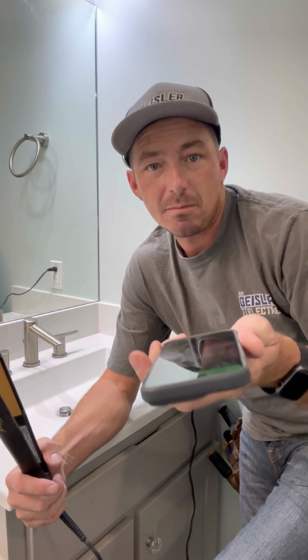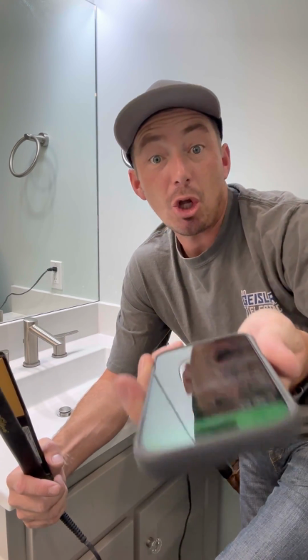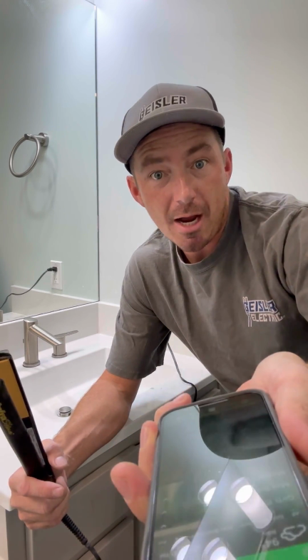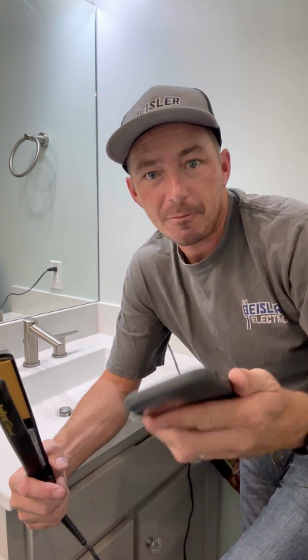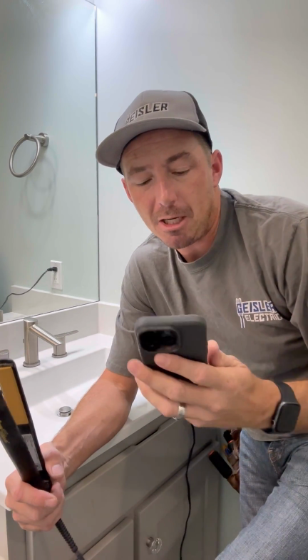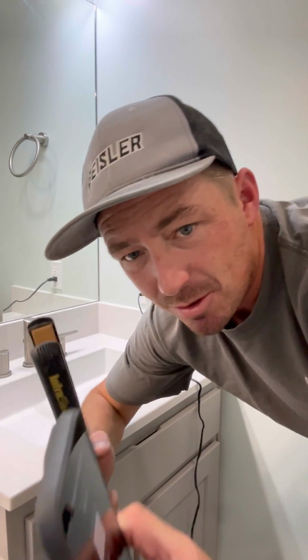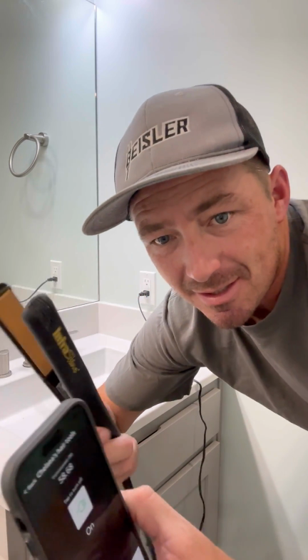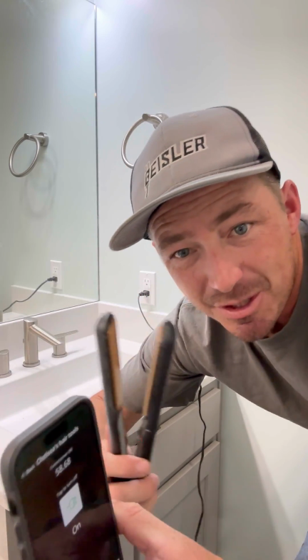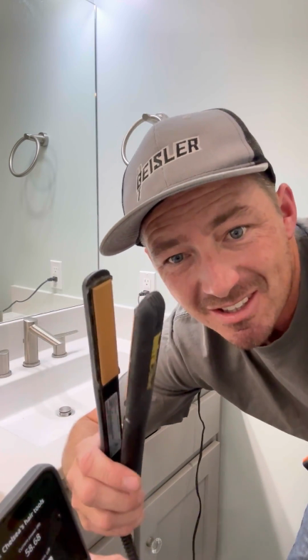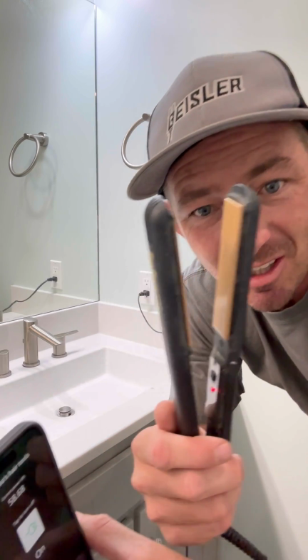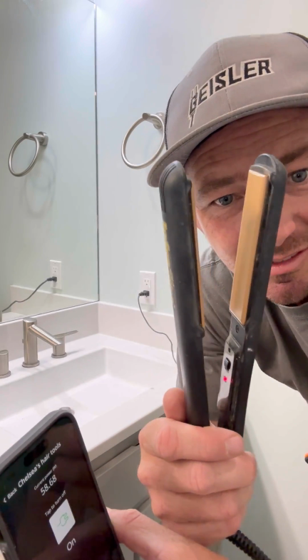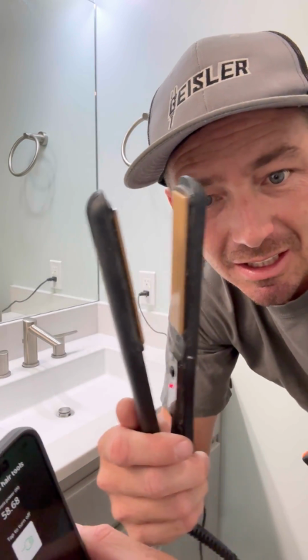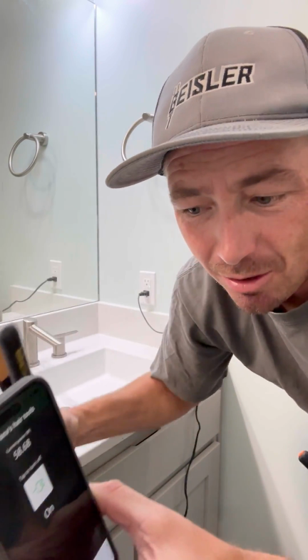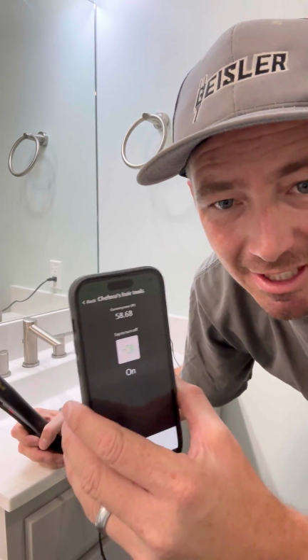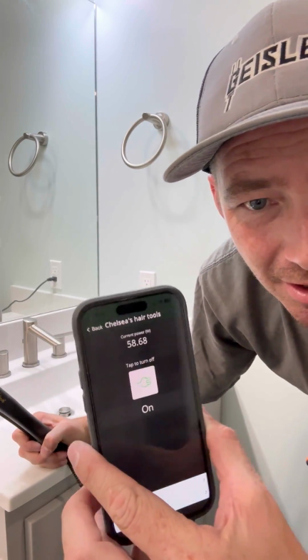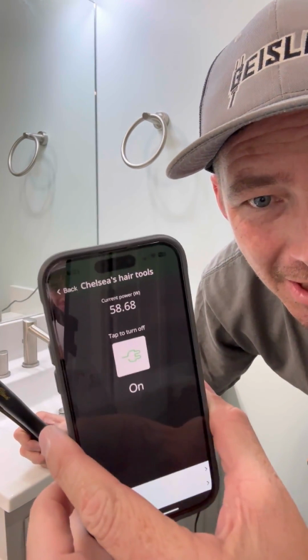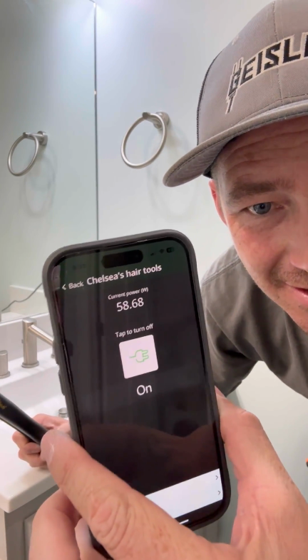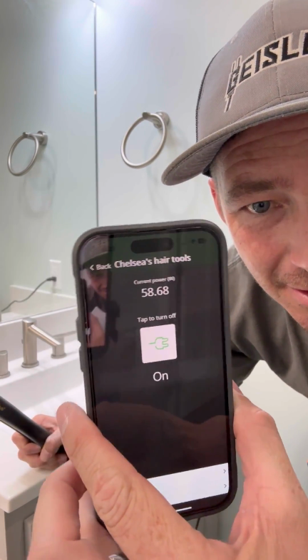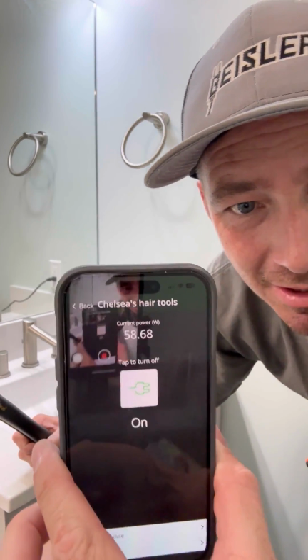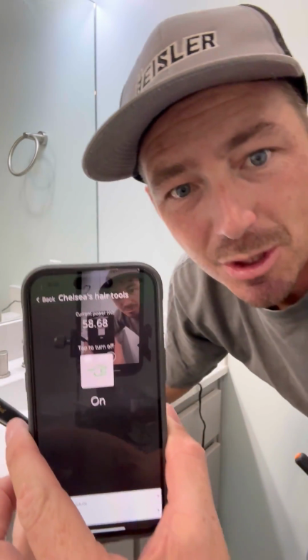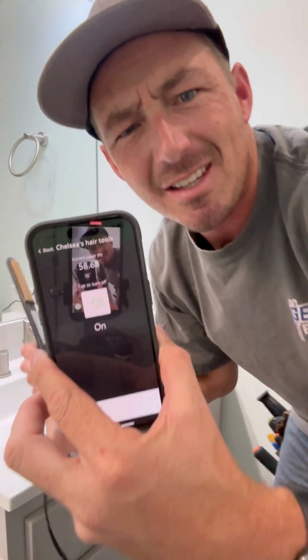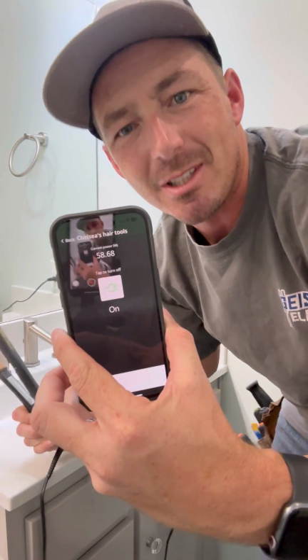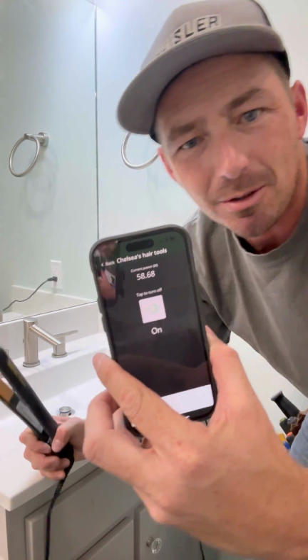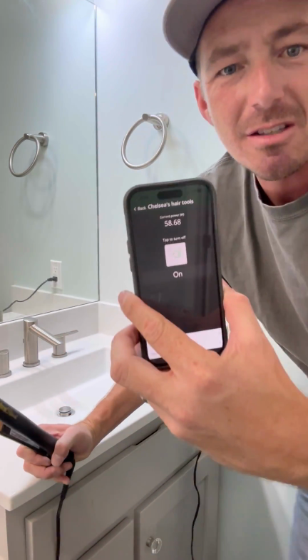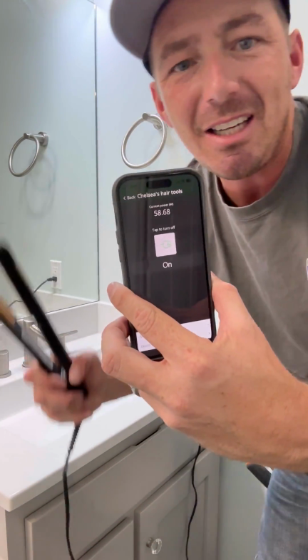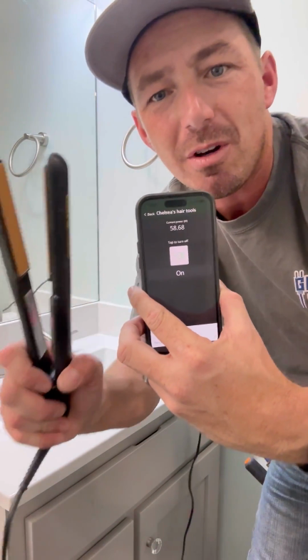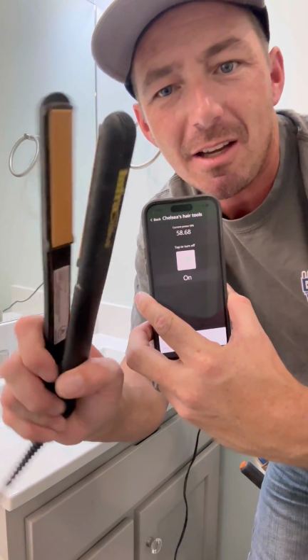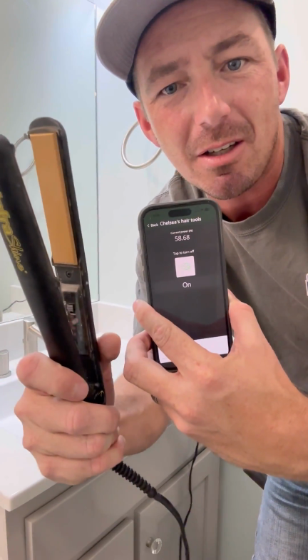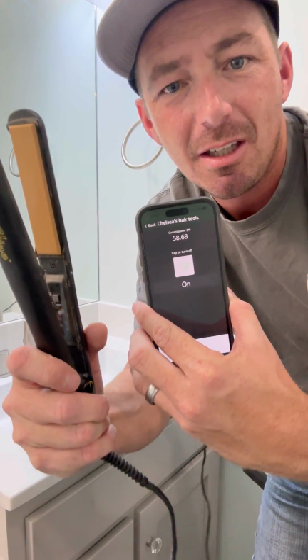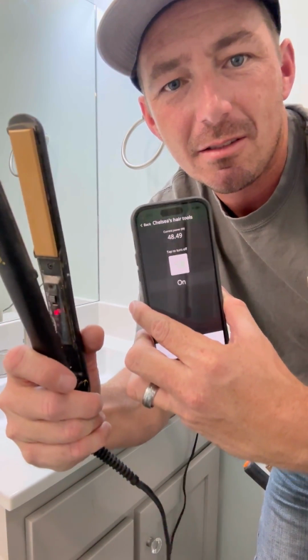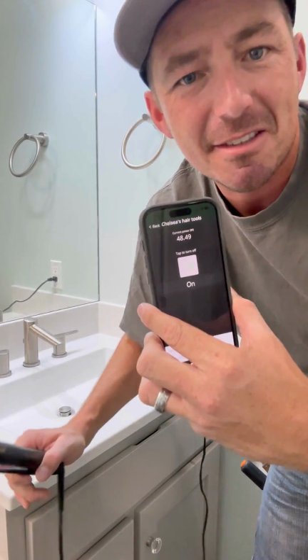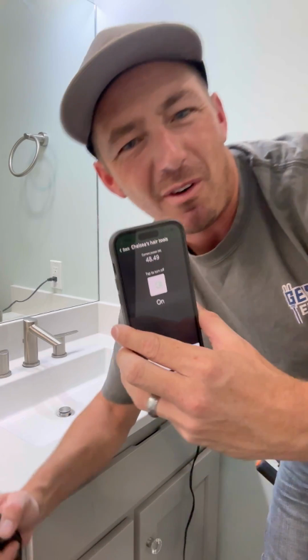It's actually a long time, if you know what I mean. So check this out — if she leaves this thing on, not only can I turn it off, but I can see the power consumption of this receptacle. So I know if she's left this on. This is going to be great.